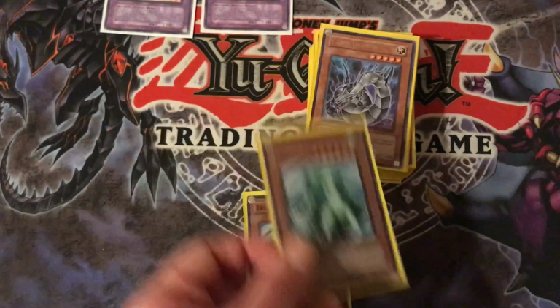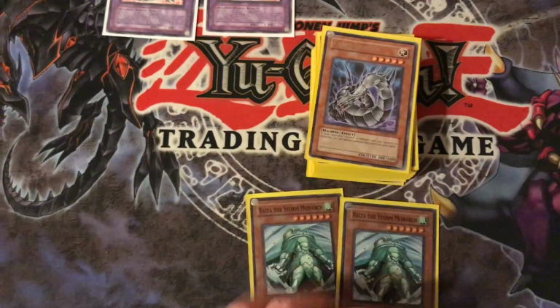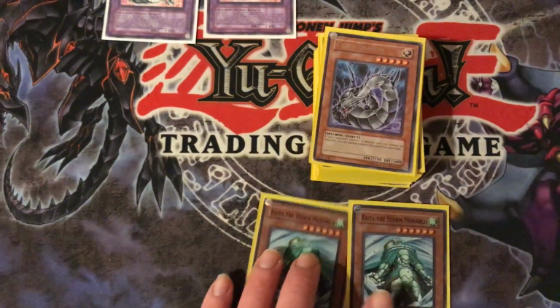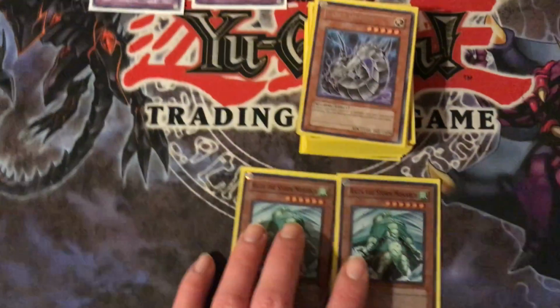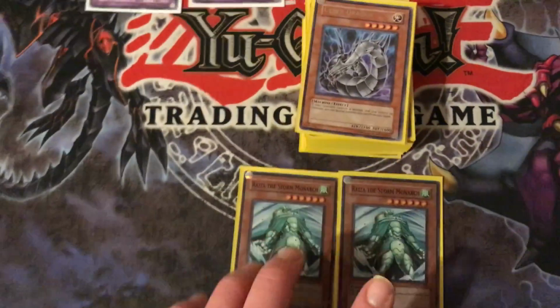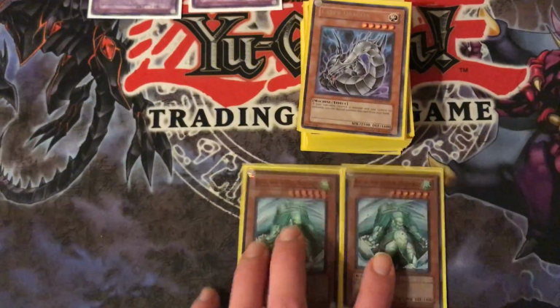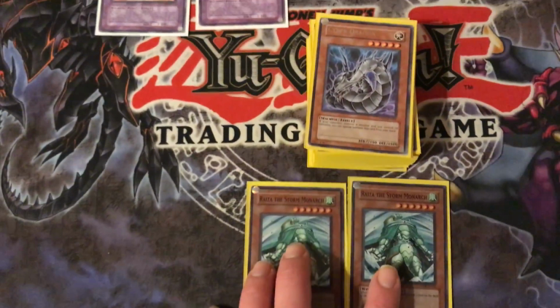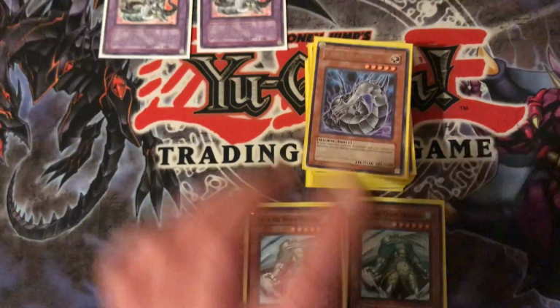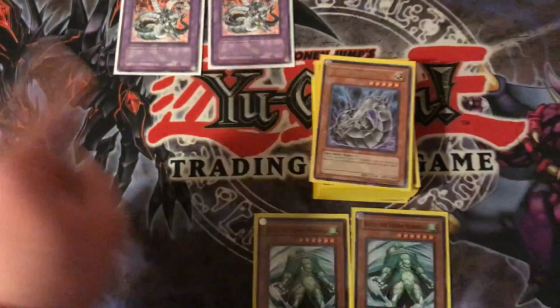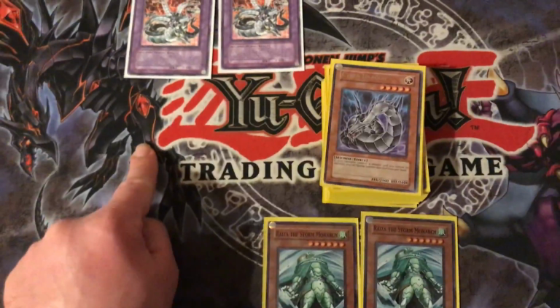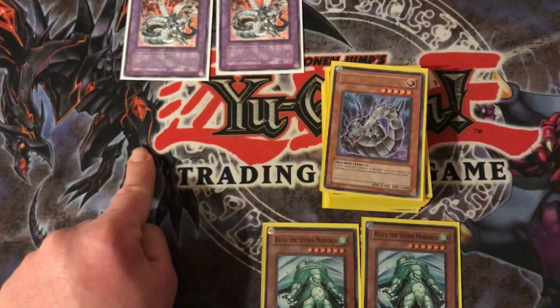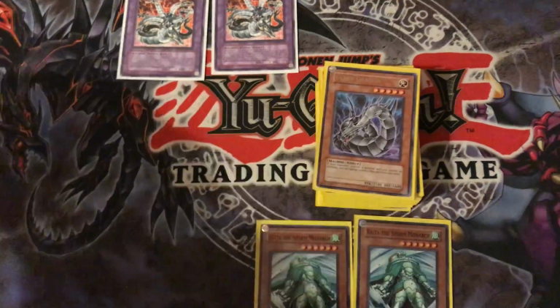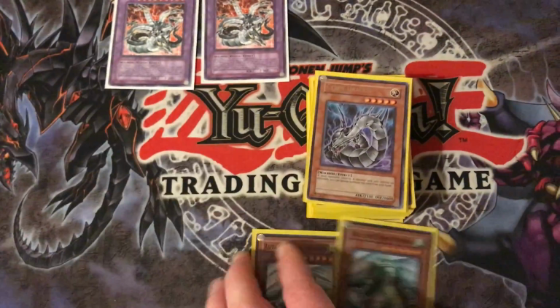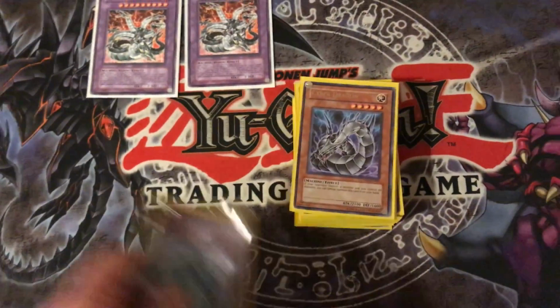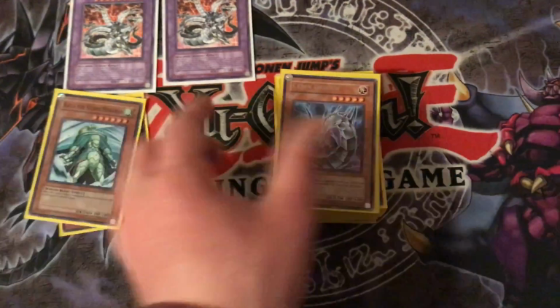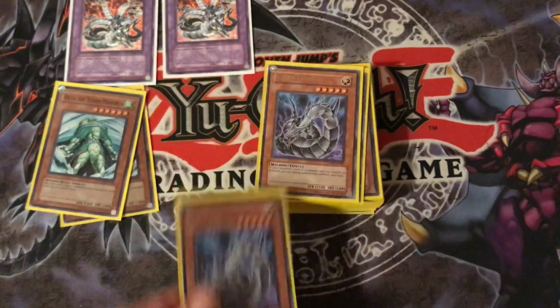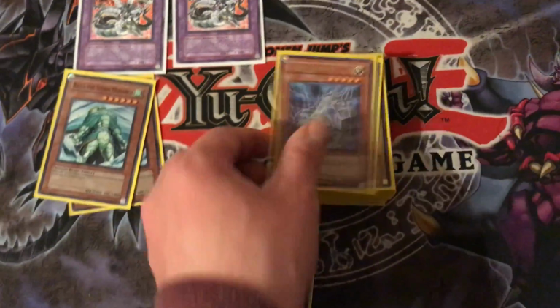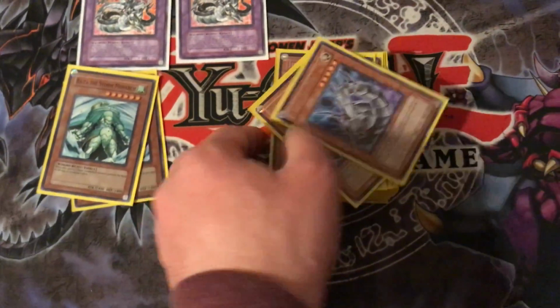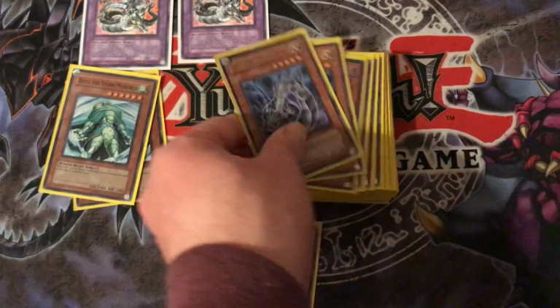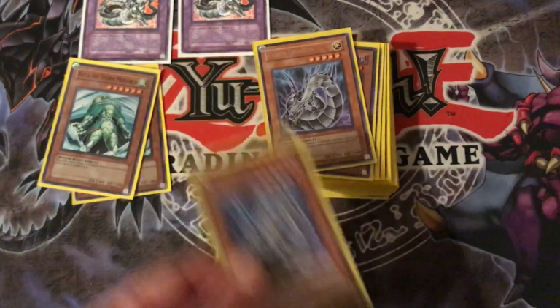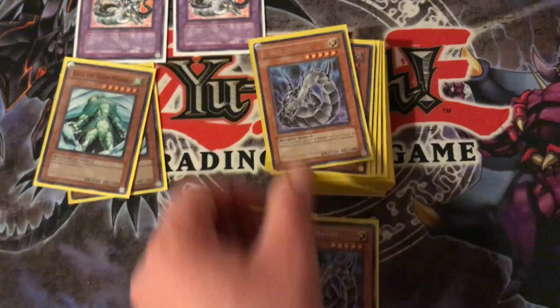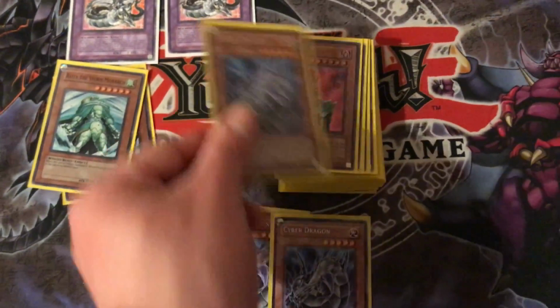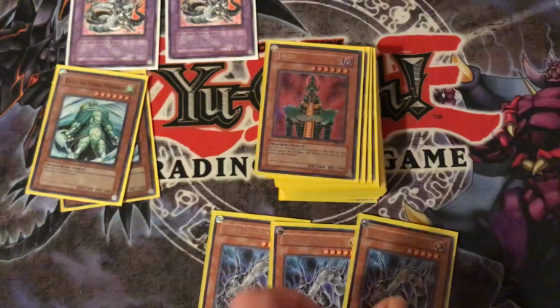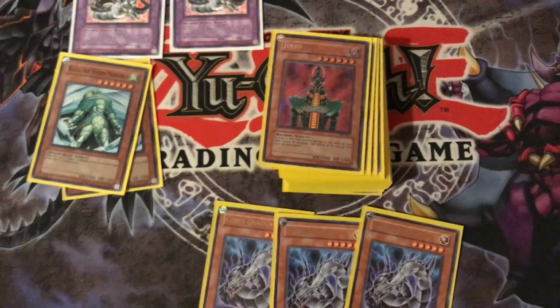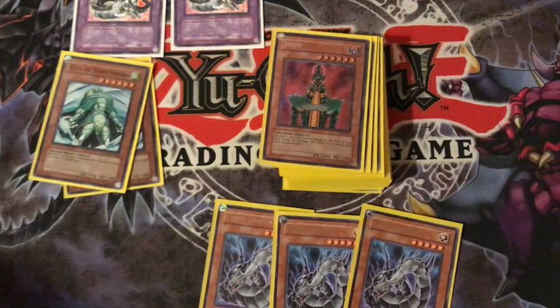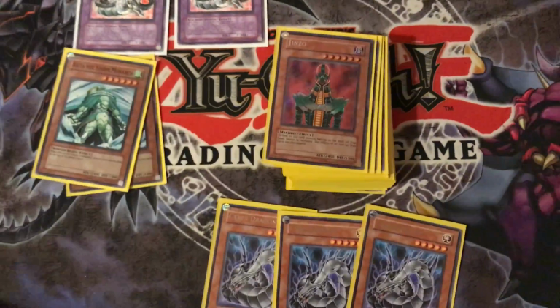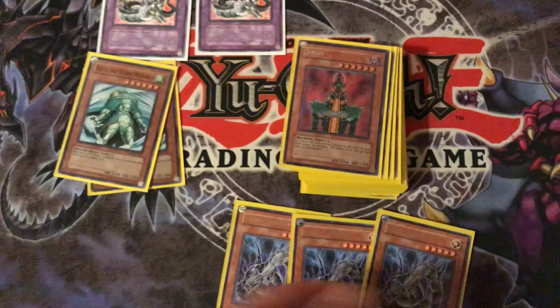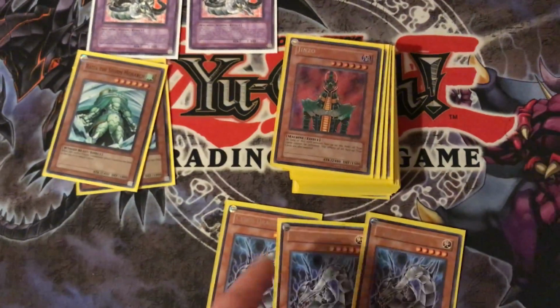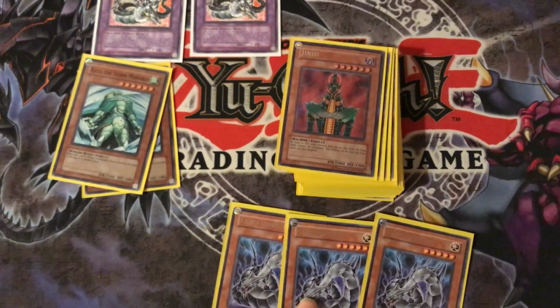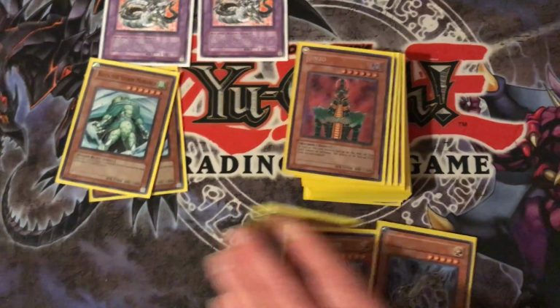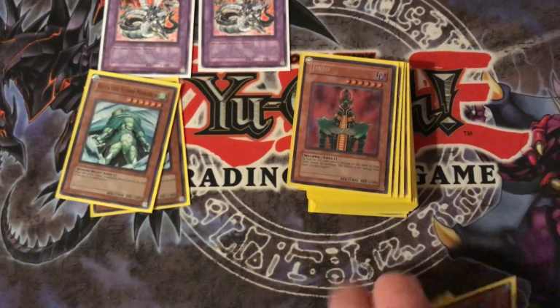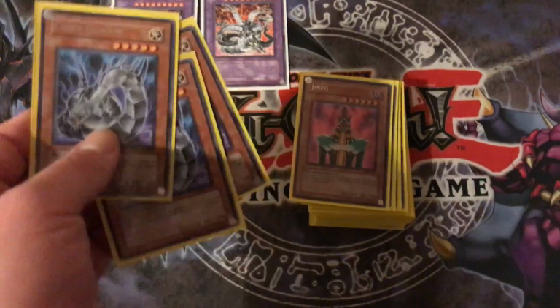We got two Rise of the Storm Monarch. When this card is Tribute Summoned, you select one card on the field and return it to the top of the deck. Then you got 3 Cyber Dragon. When your opponent controls a monster on their field and you don't have any on your field, you can special summon this from your hand onto the field.